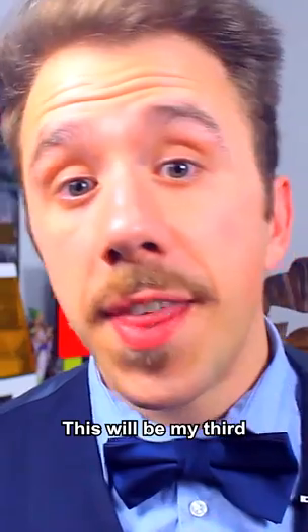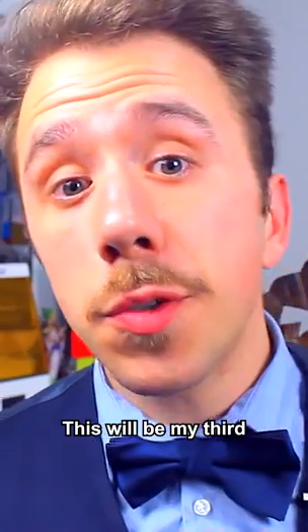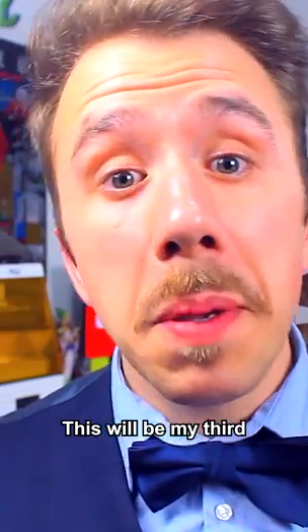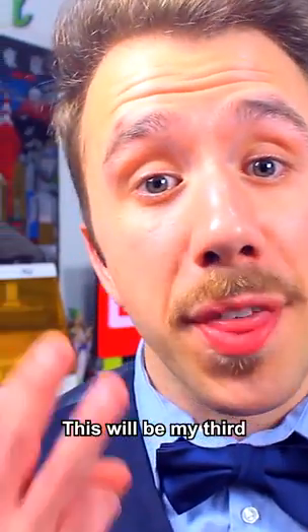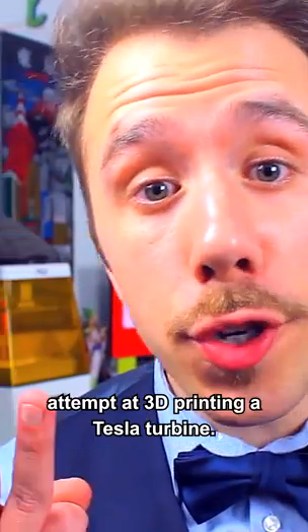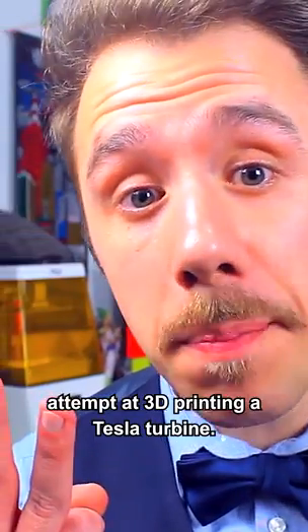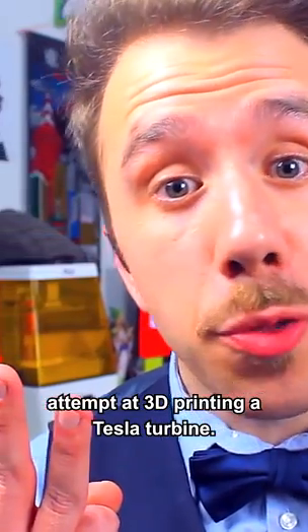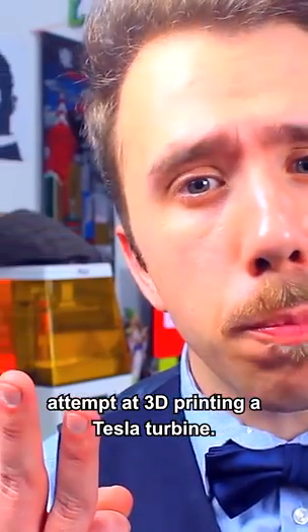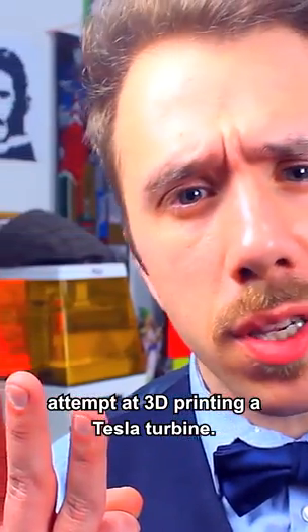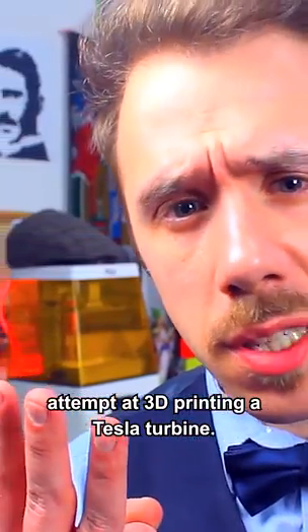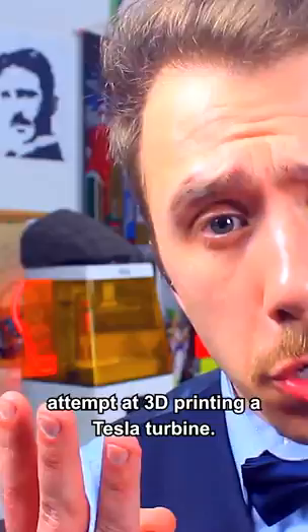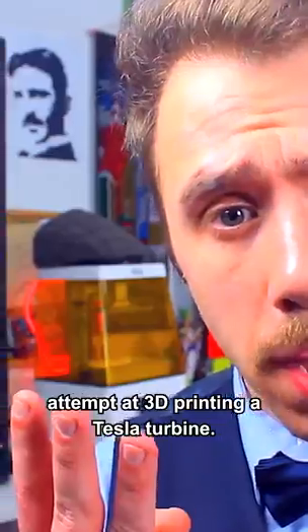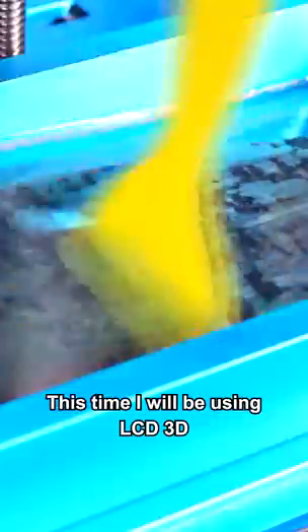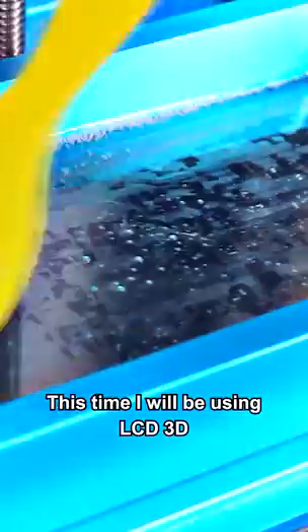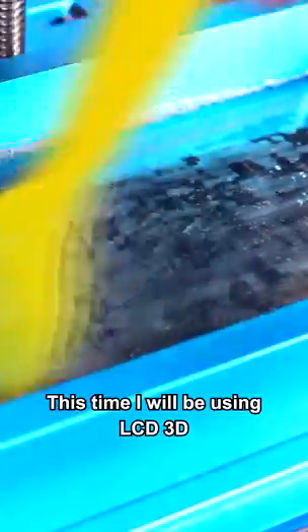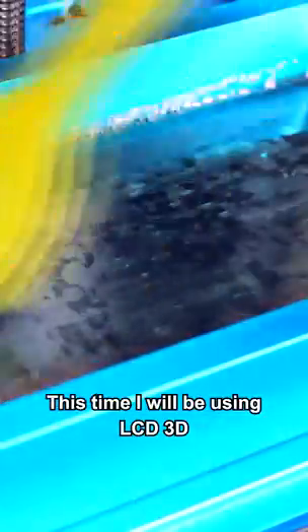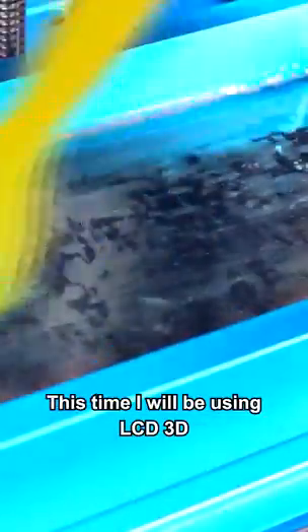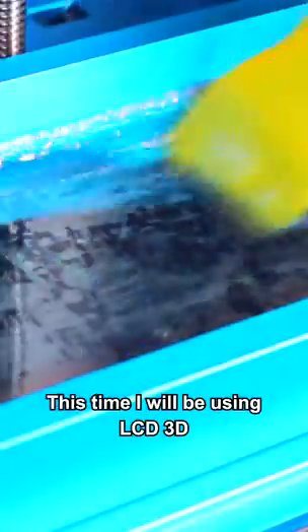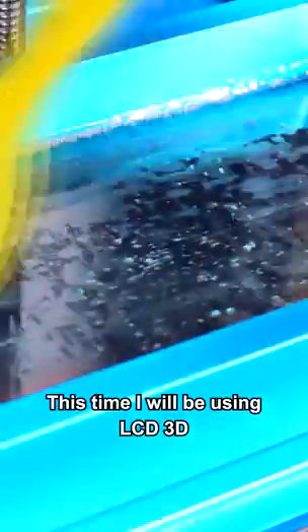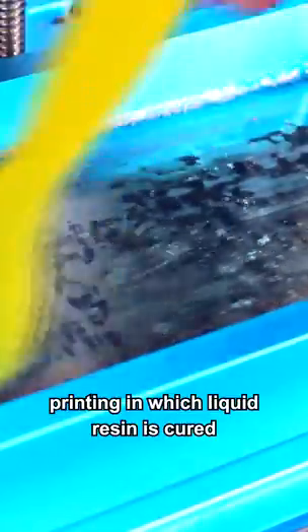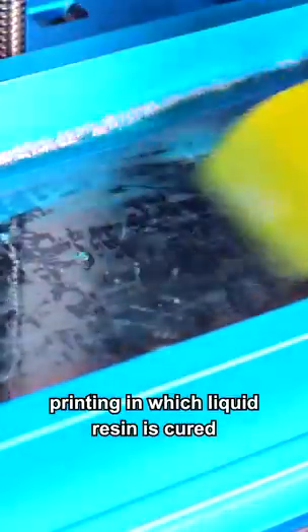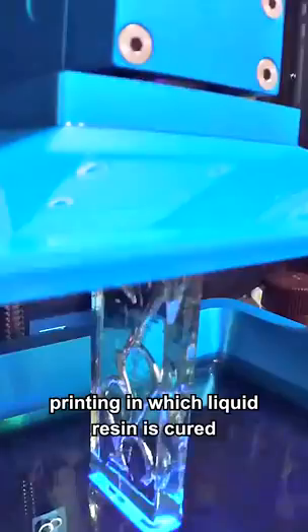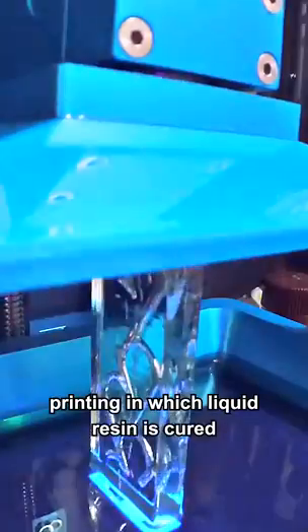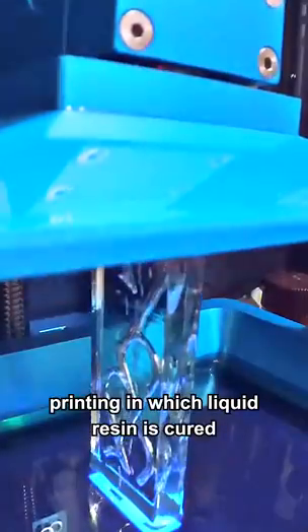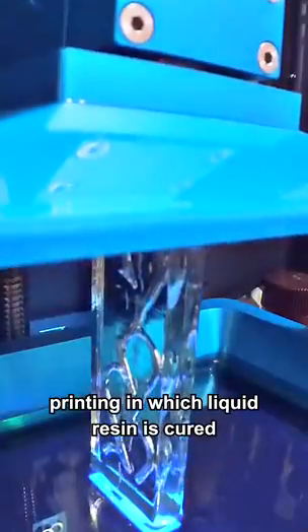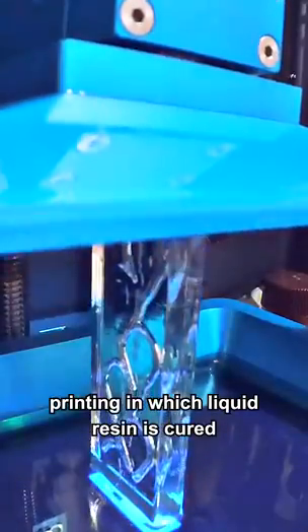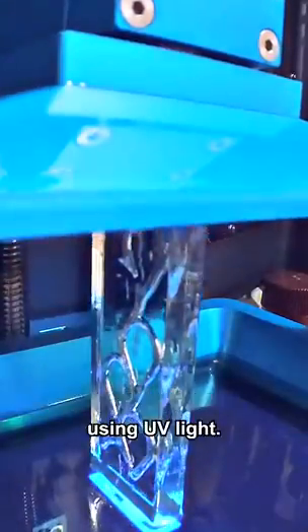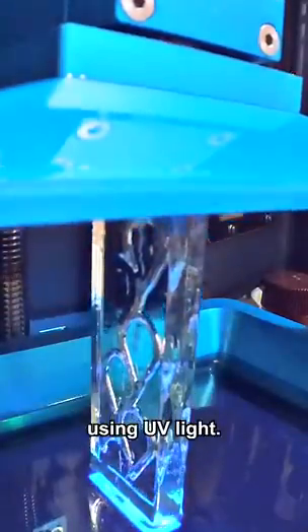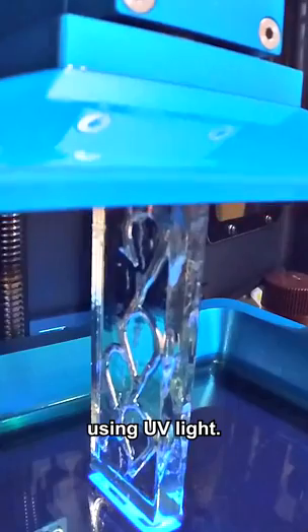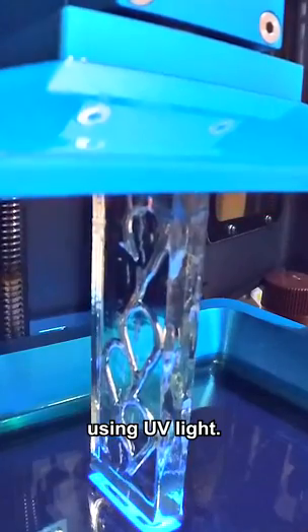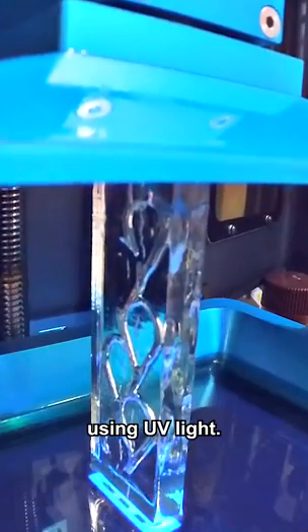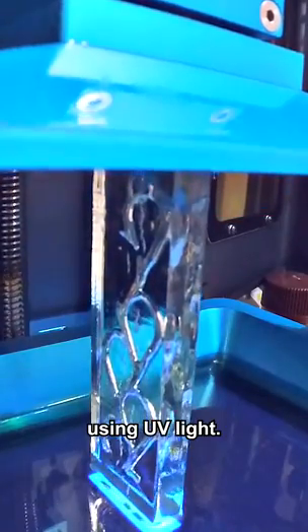This will be my third attempt at 3D printing a Tesla turbine. This time I will be using LCD 3D printing, in which liquid resin is cured using UV light.